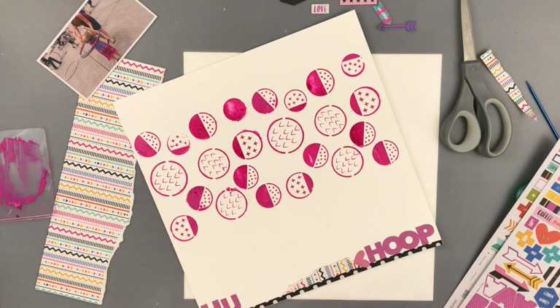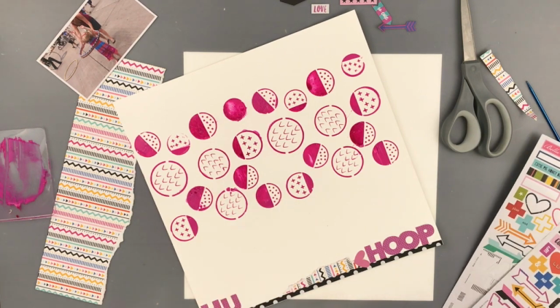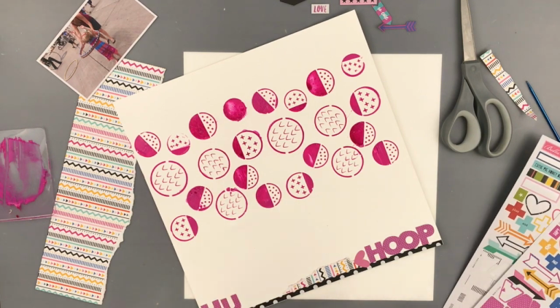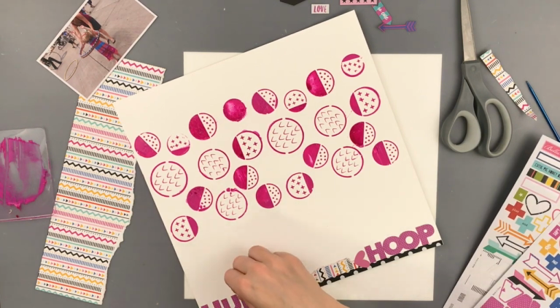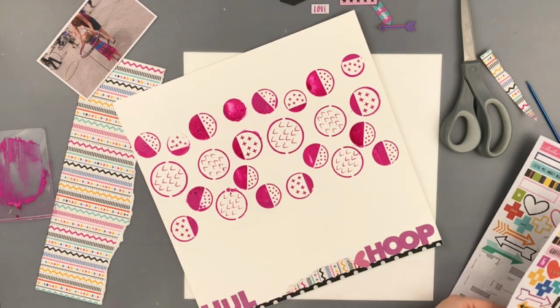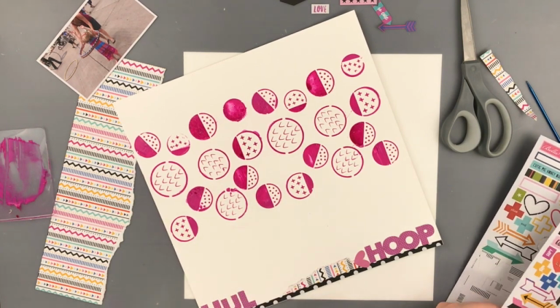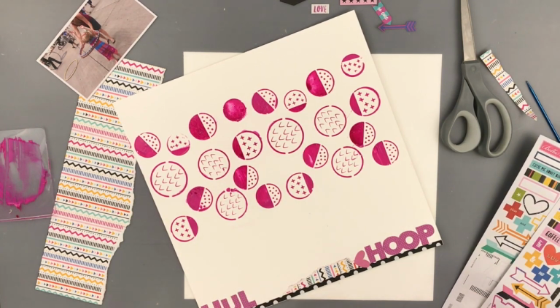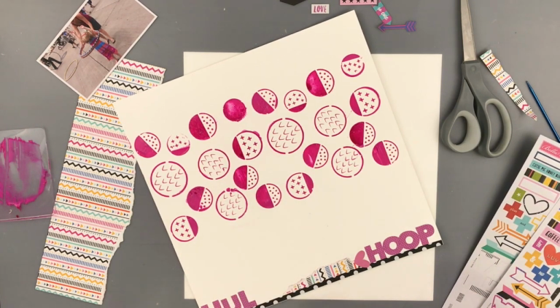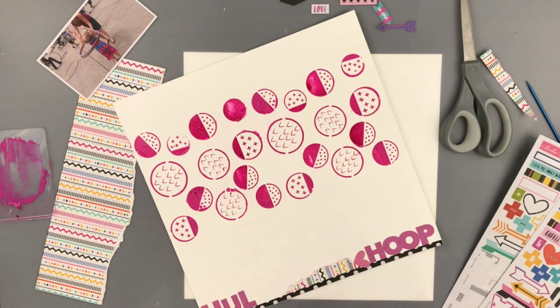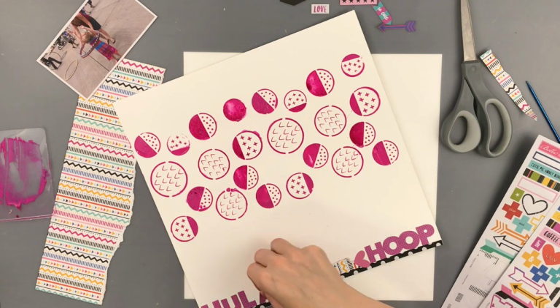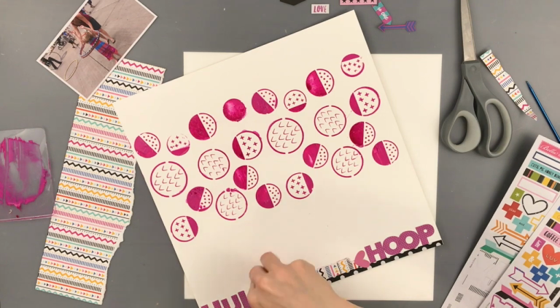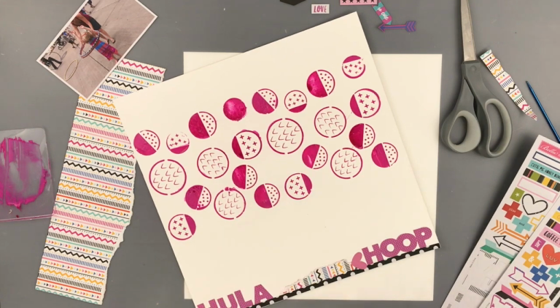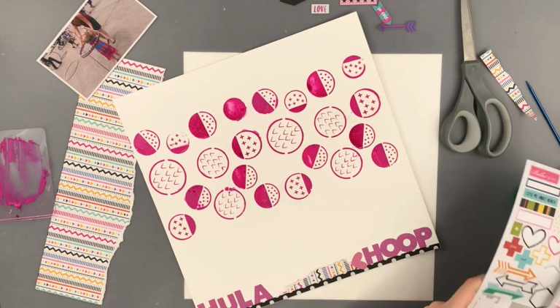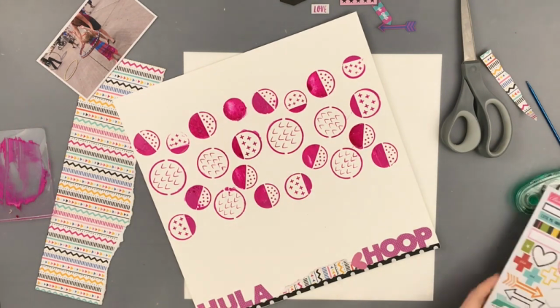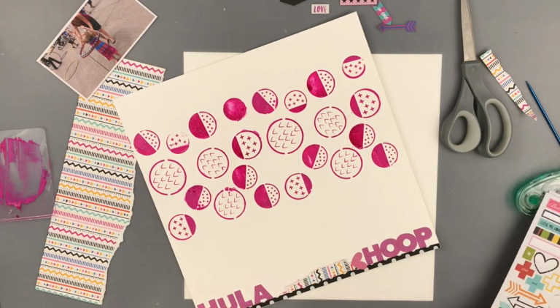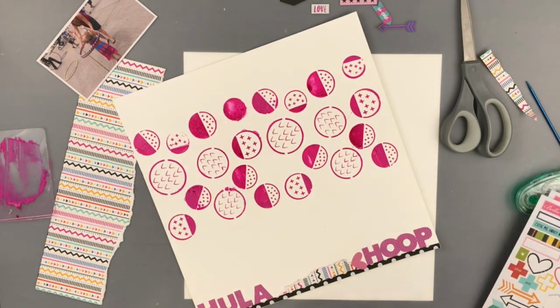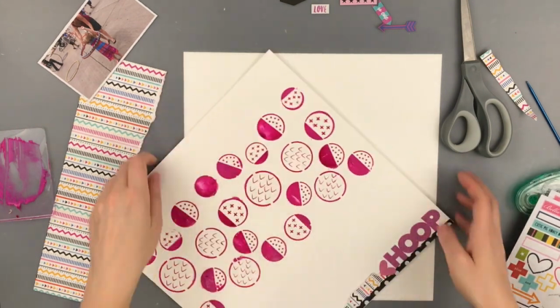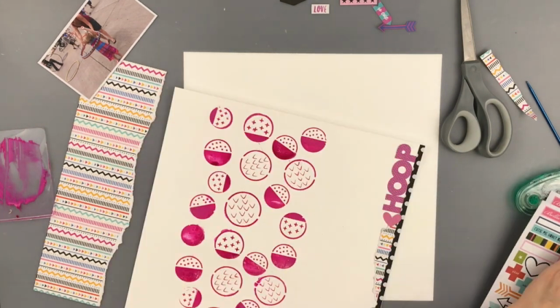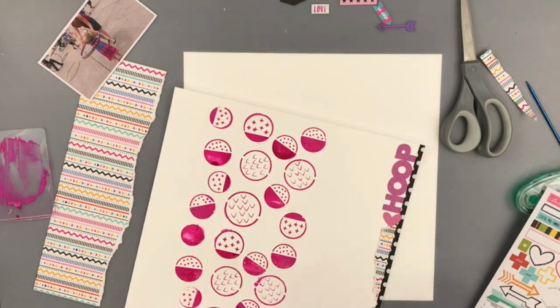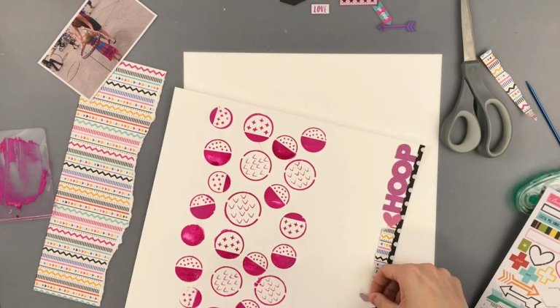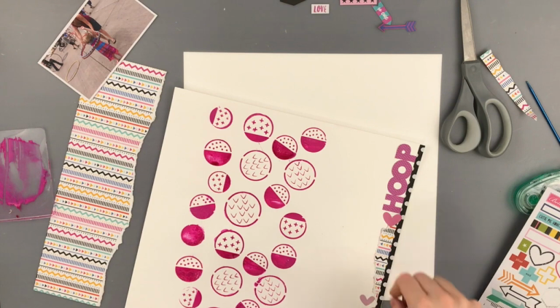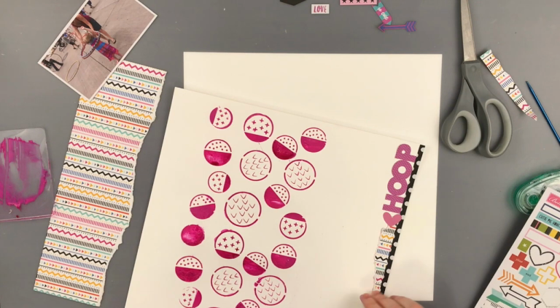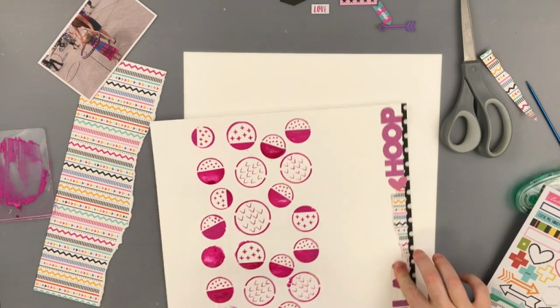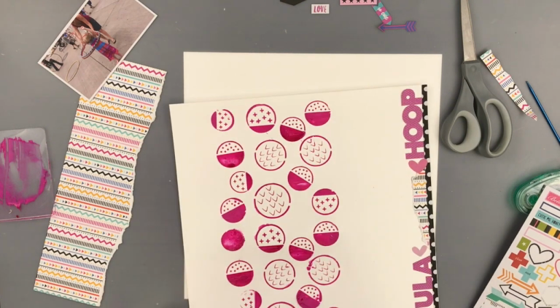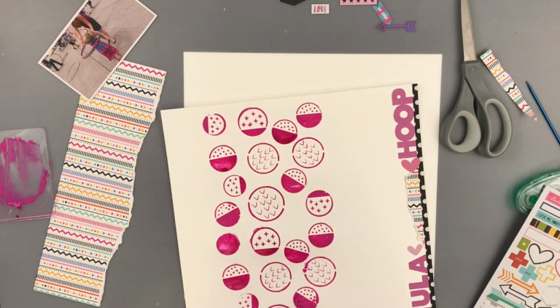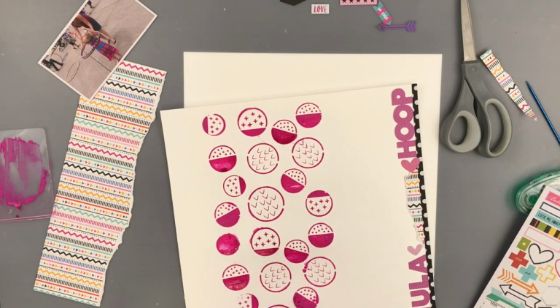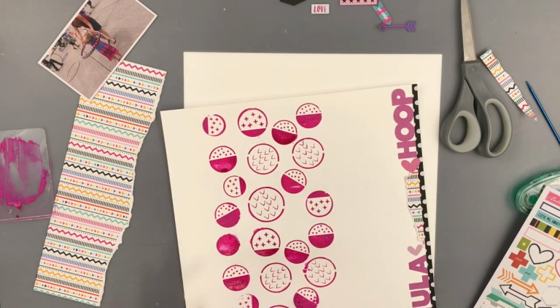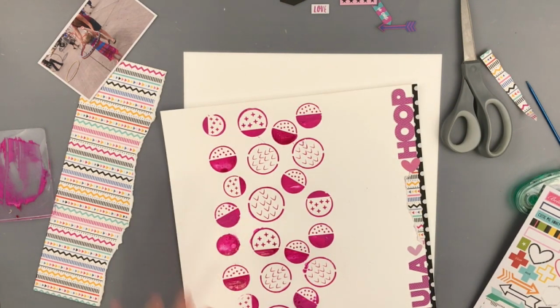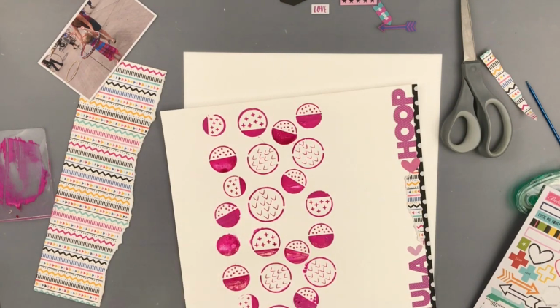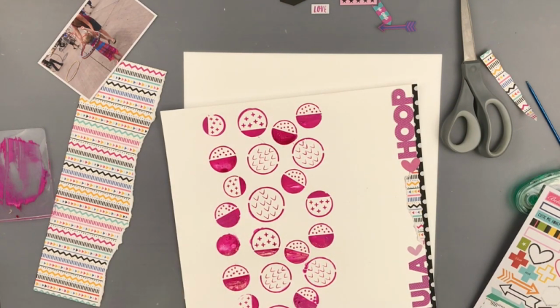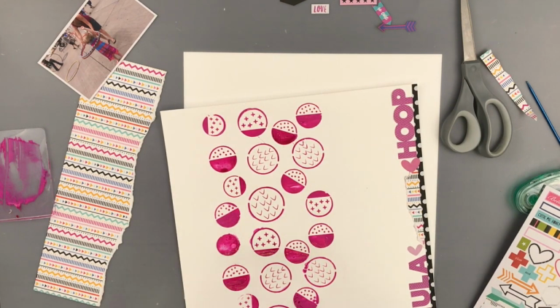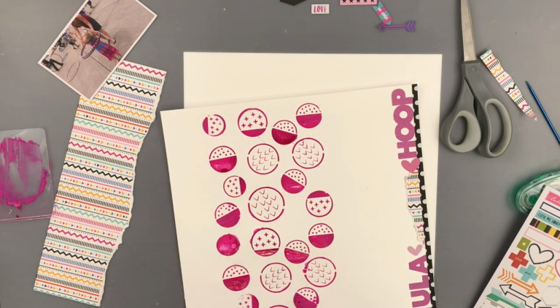Here I'm just using these letter stickers off of the Addison sticker sheet, and I'm just titling this 'Hula Hoop' — not super exciting, but it fits.